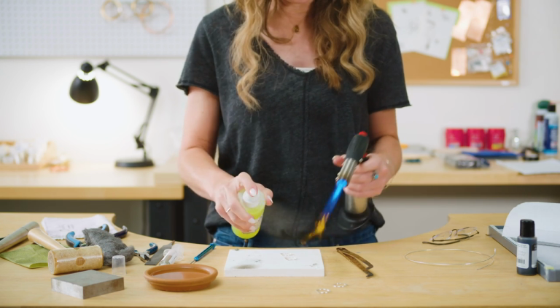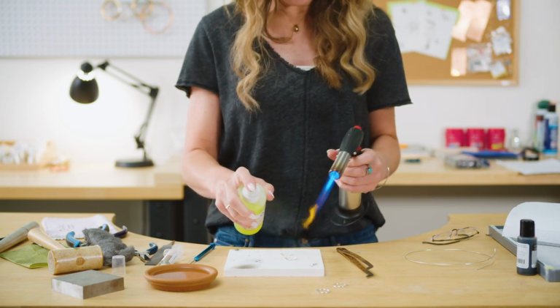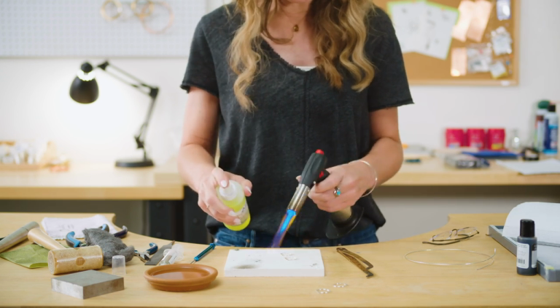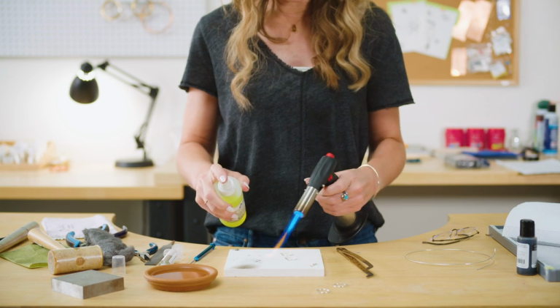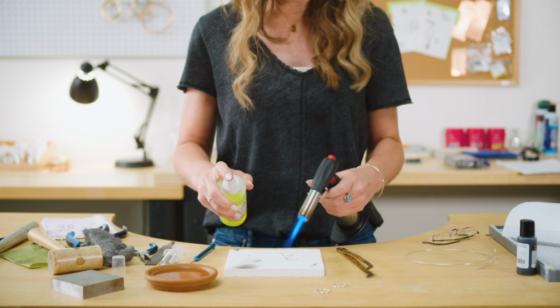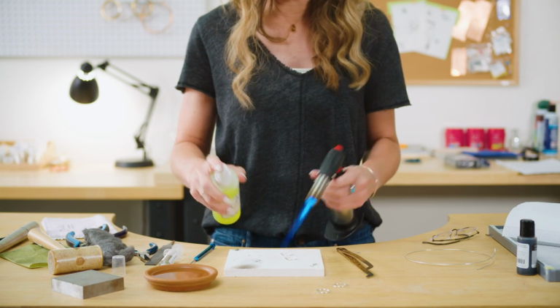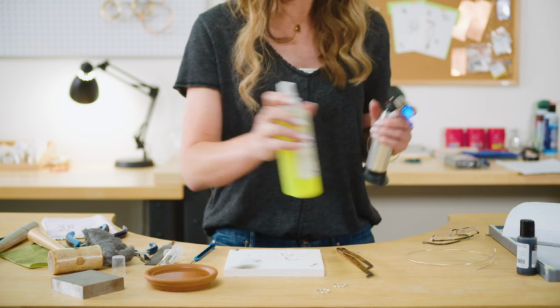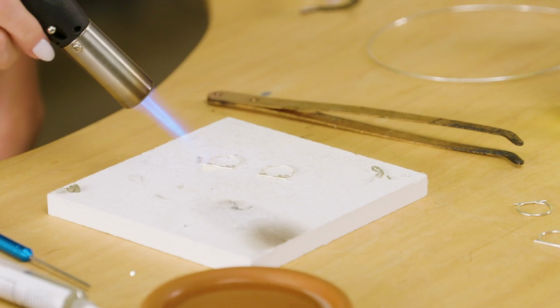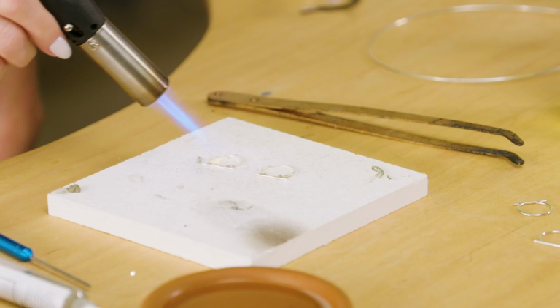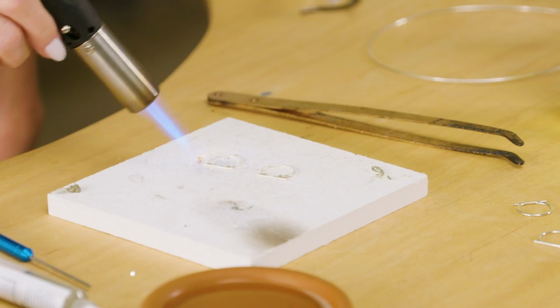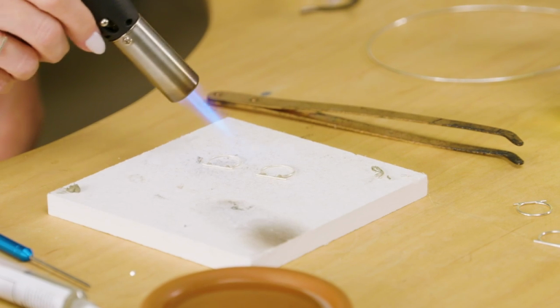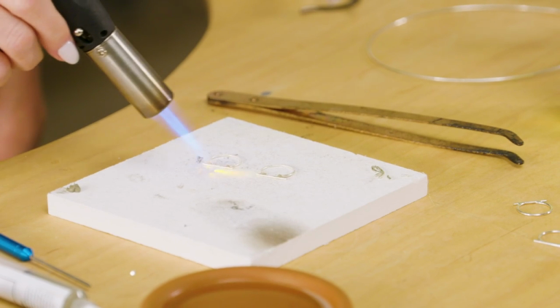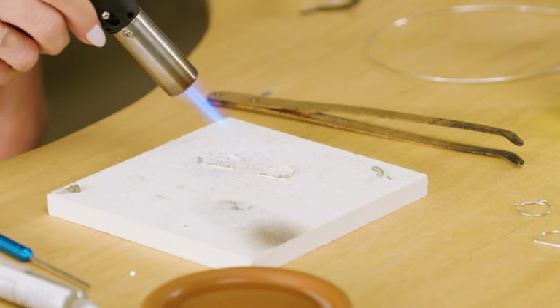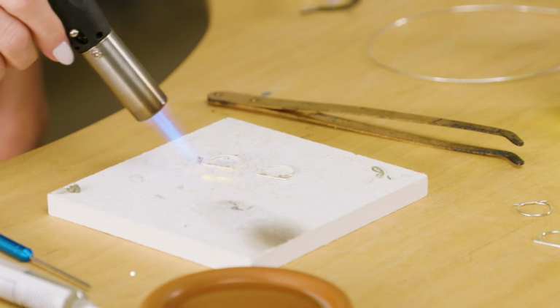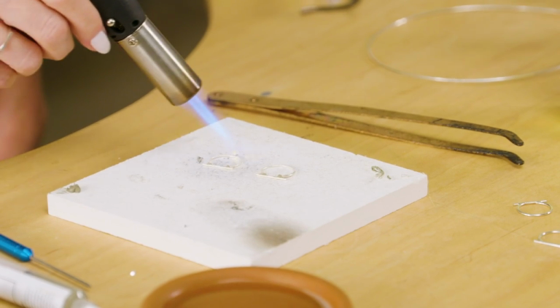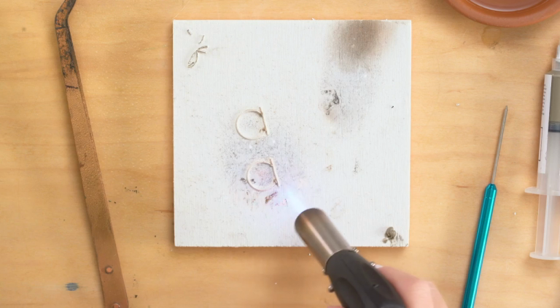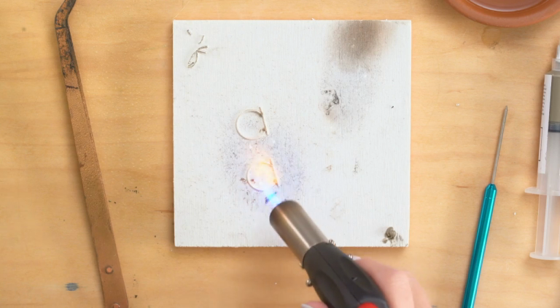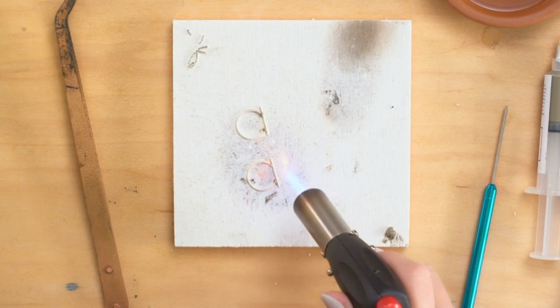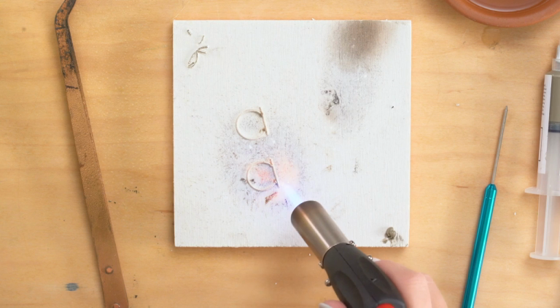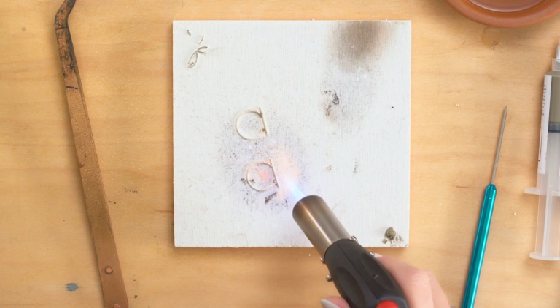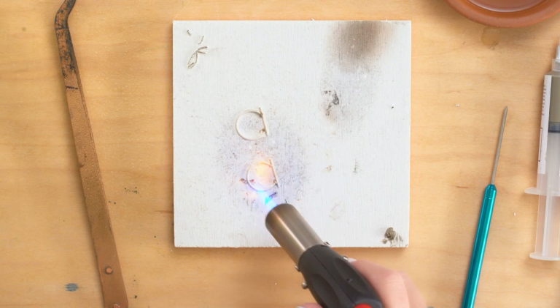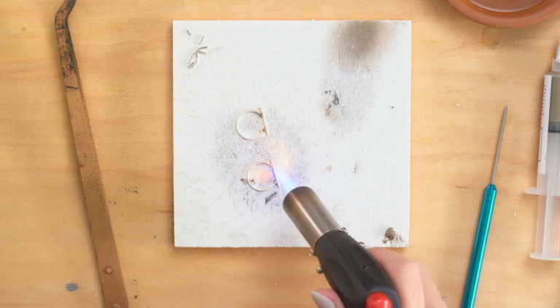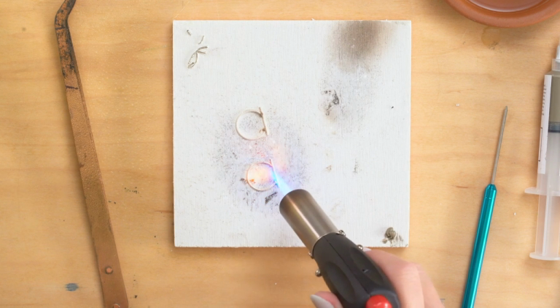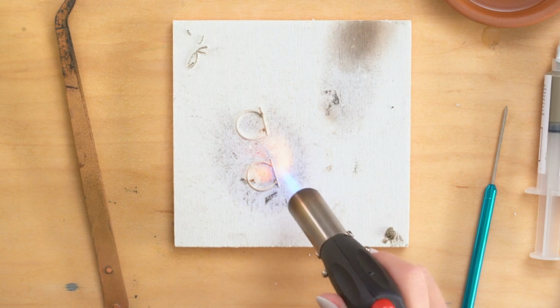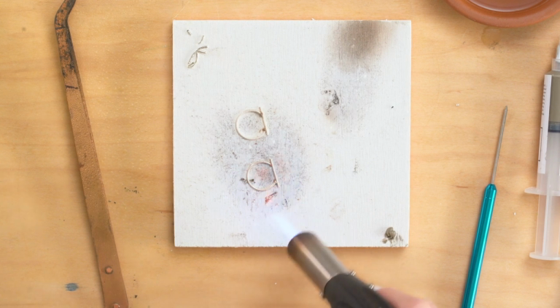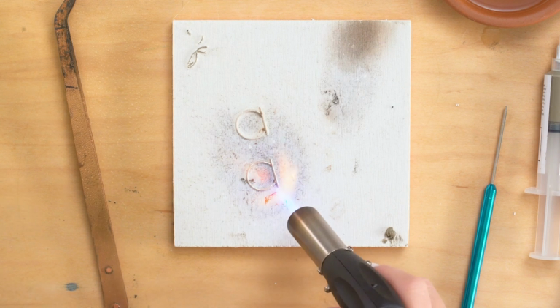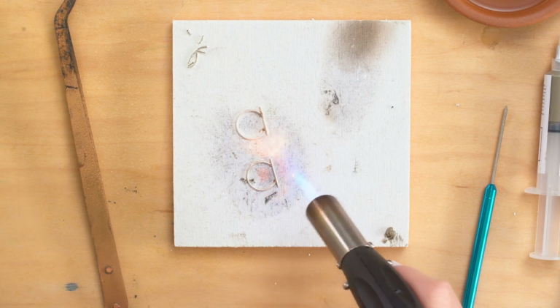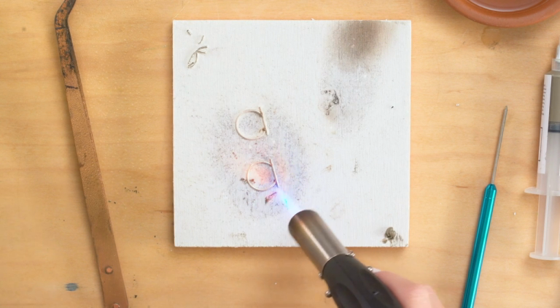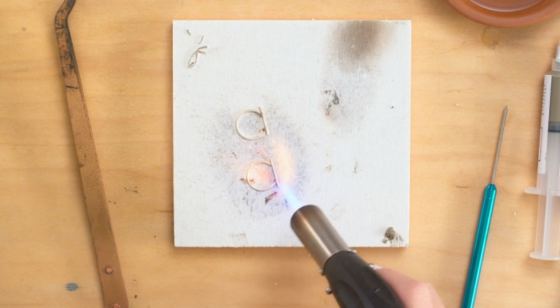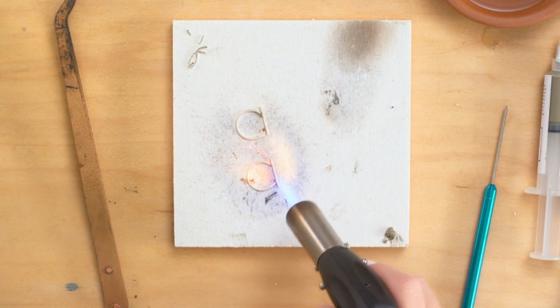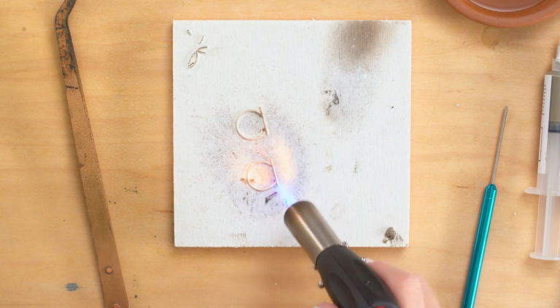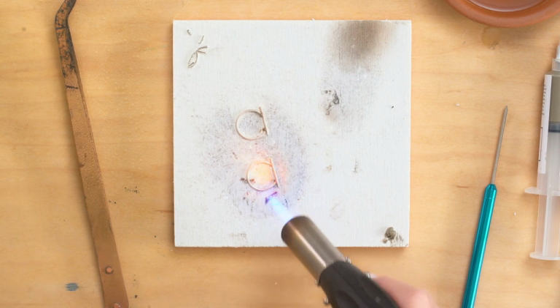So now I'm just going to heat my piece evenly and let that solder flow. See it flowed right there? You just kind of make it, just see it kind of go.